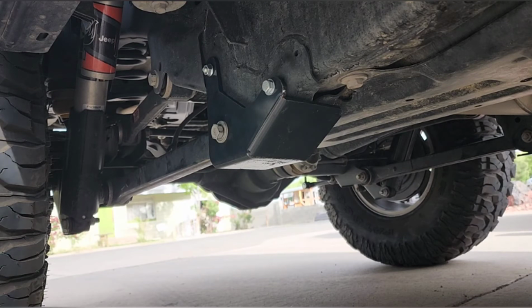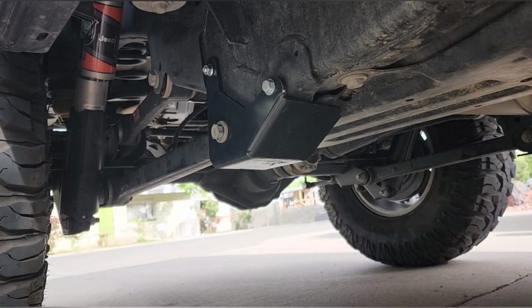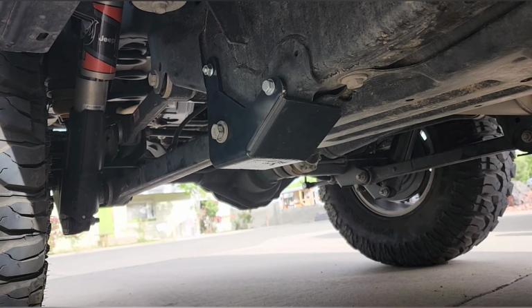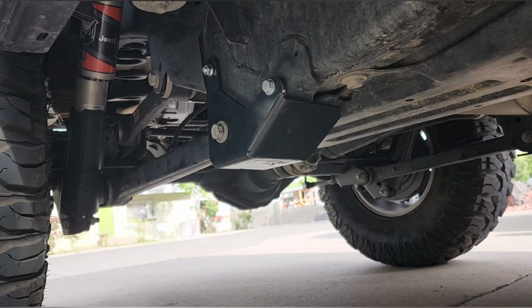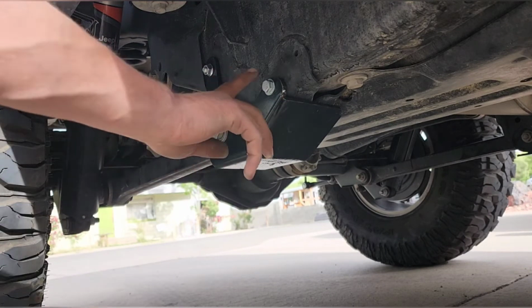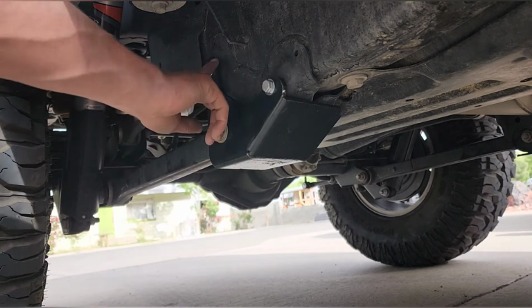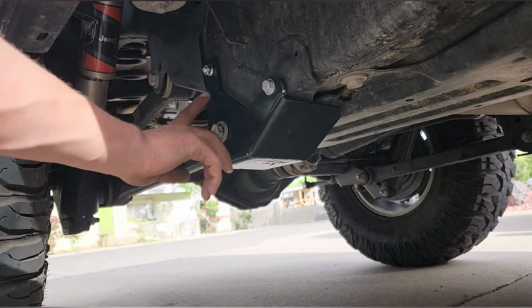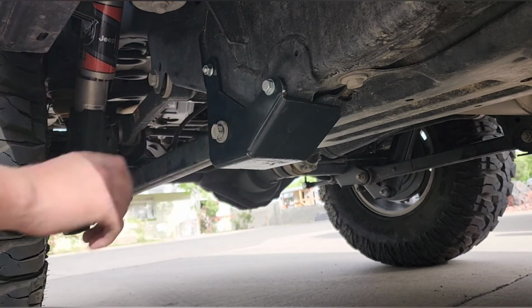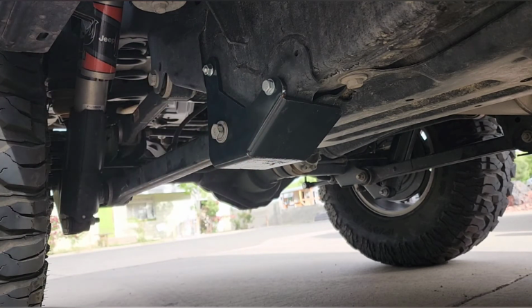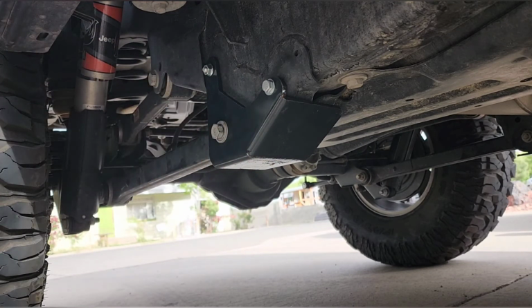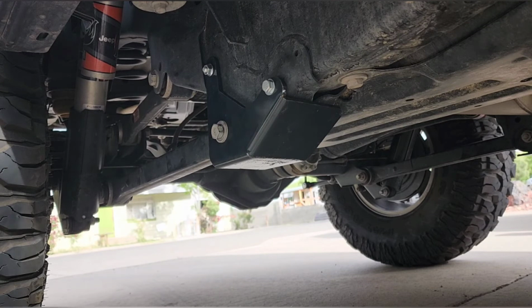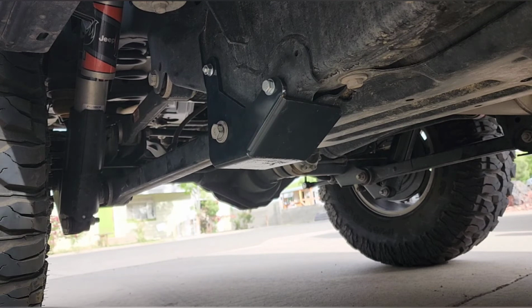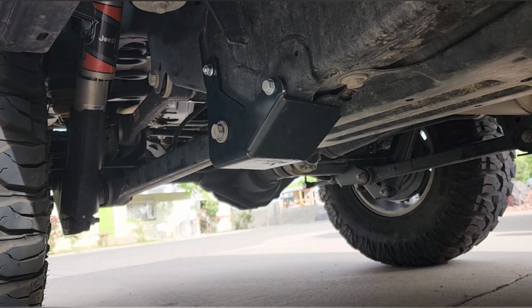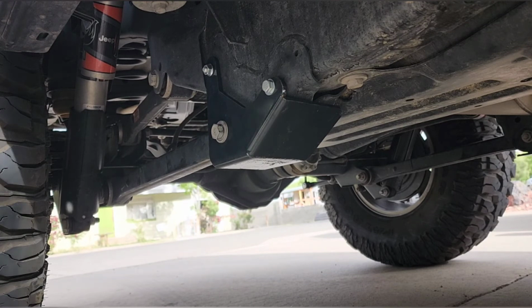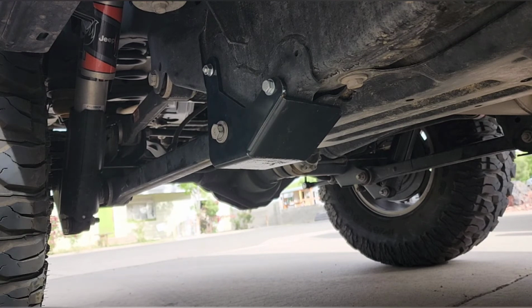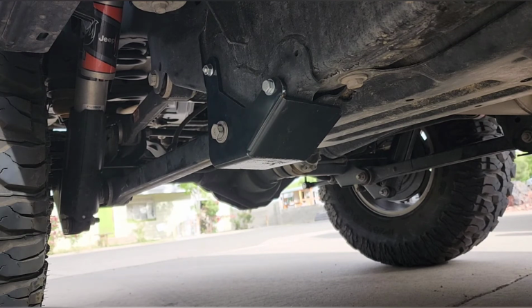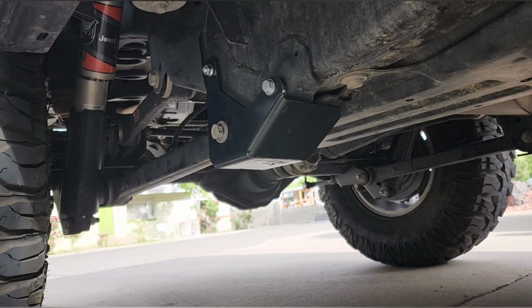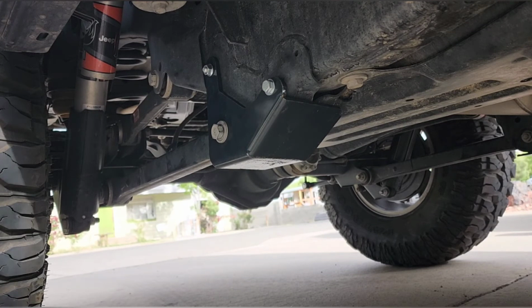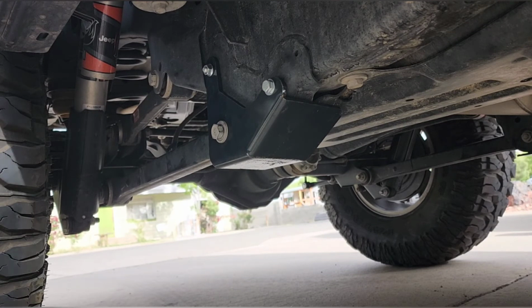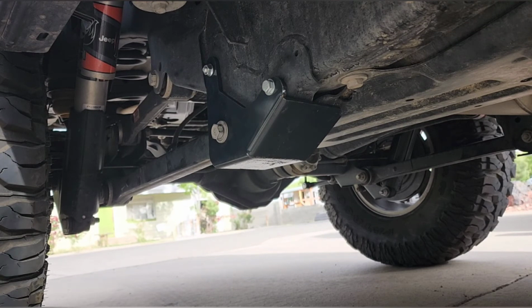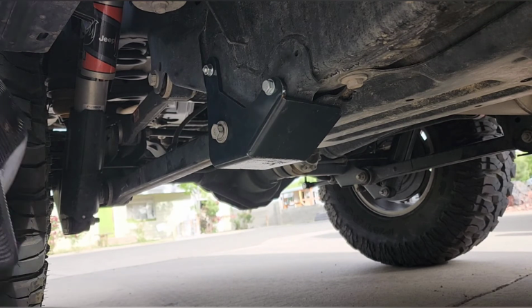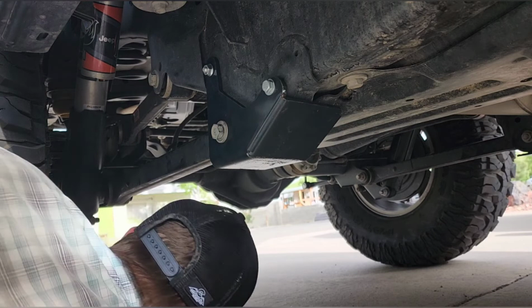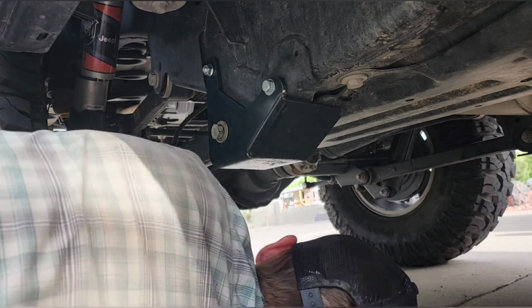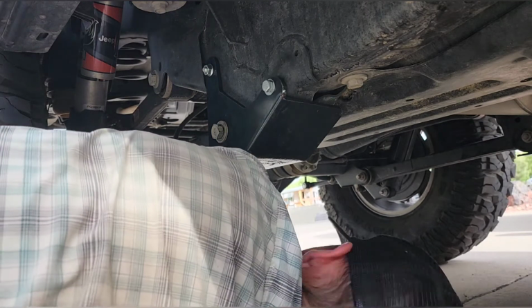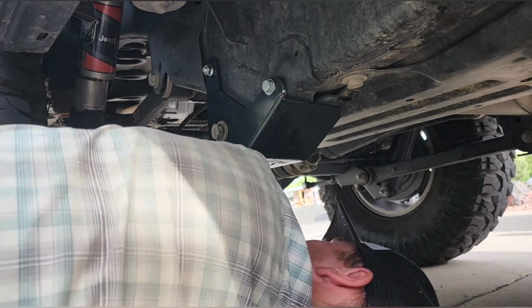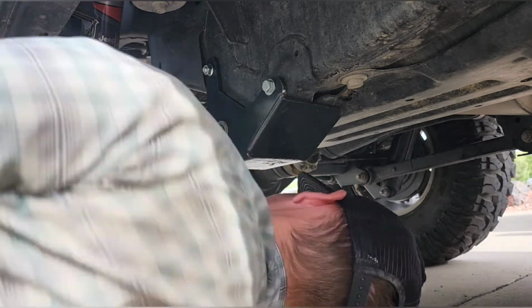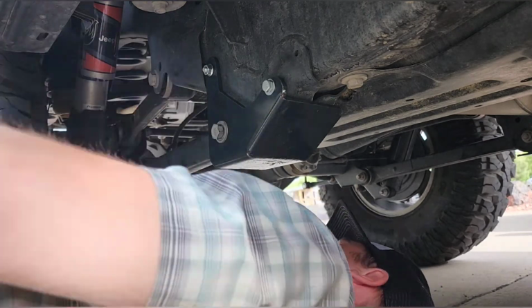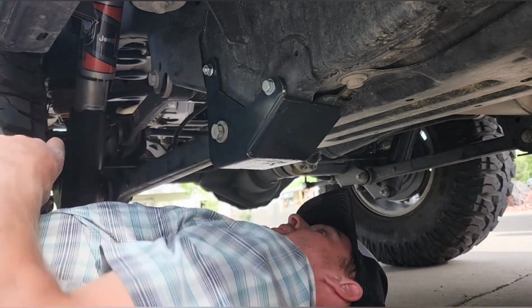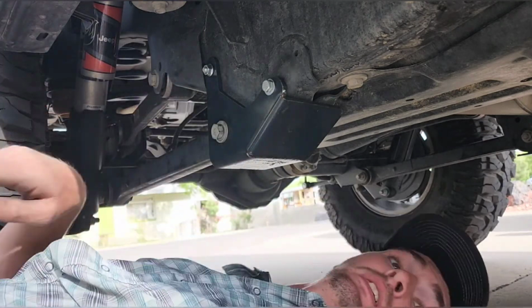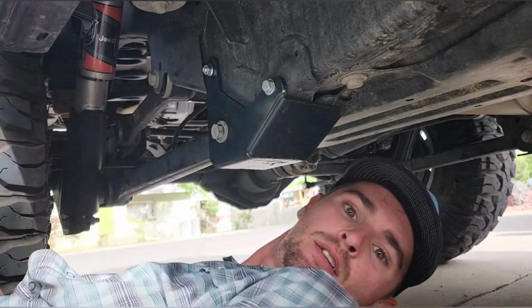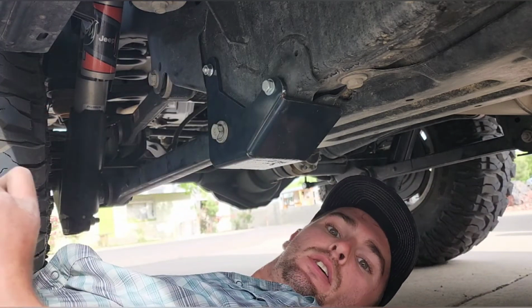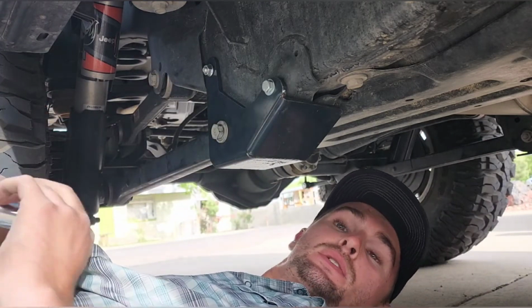Once you've got all three of your bolts in — front bolt, top bolt, and the bolt for the control arm — it's just as simple as putting your nuts back in. Get everything torqued up to spec and go do the other side.